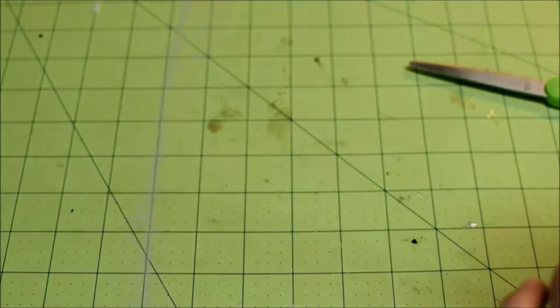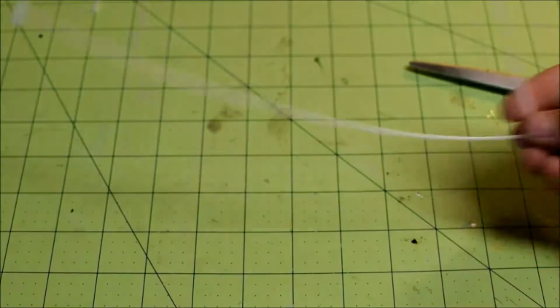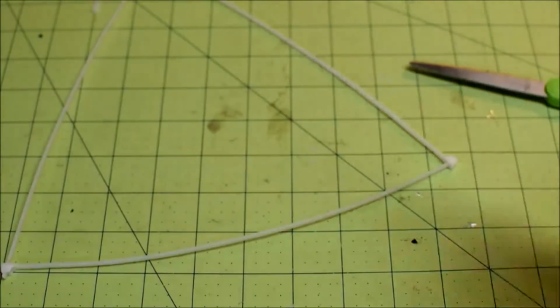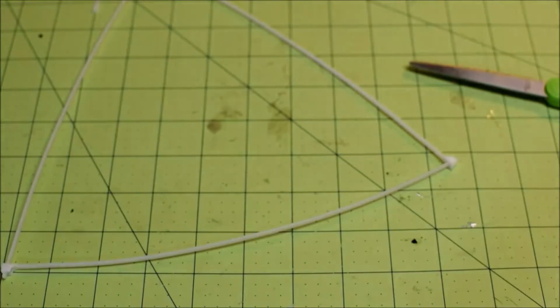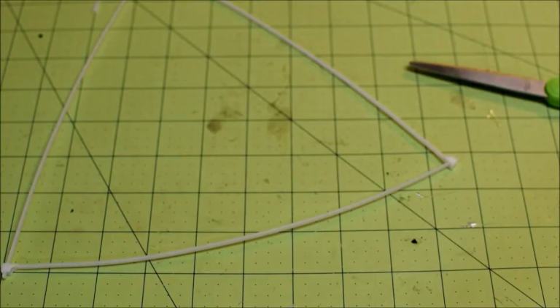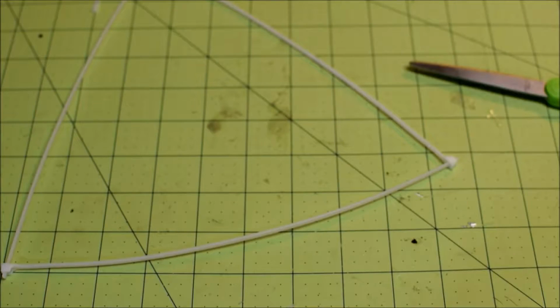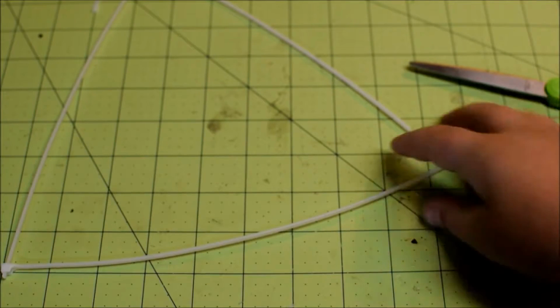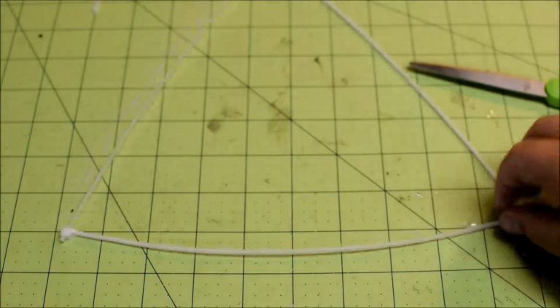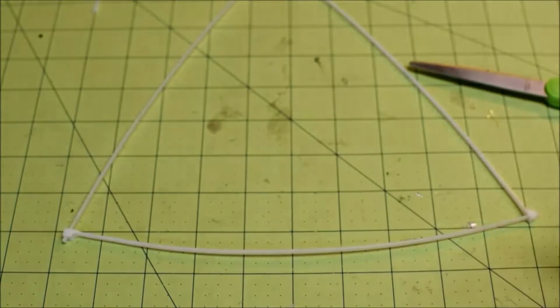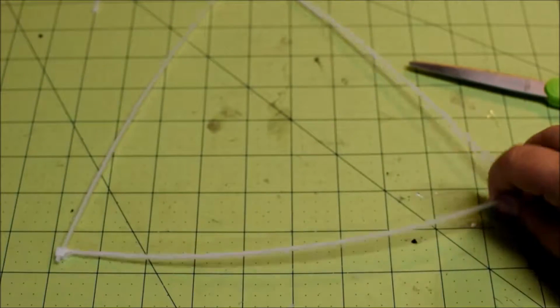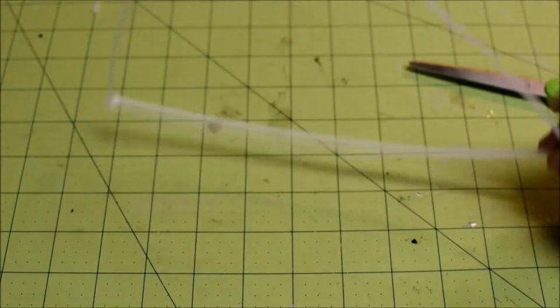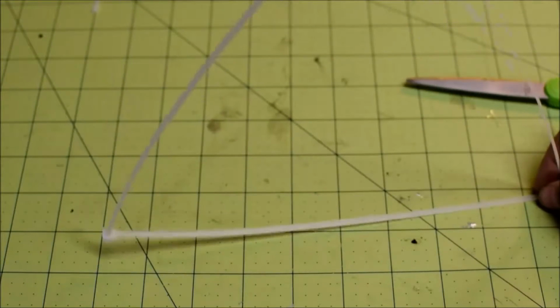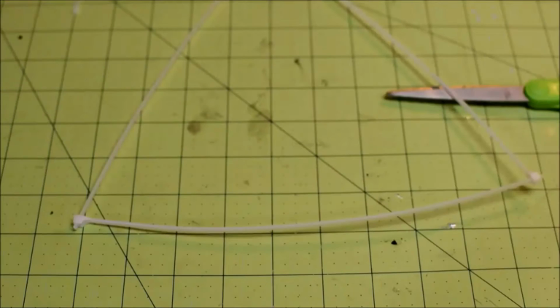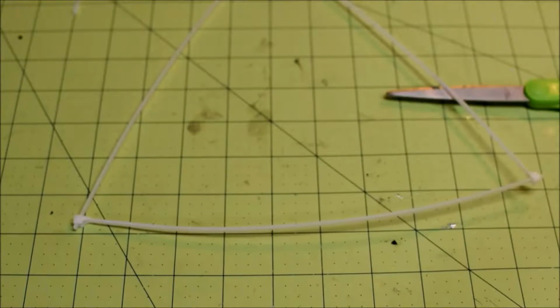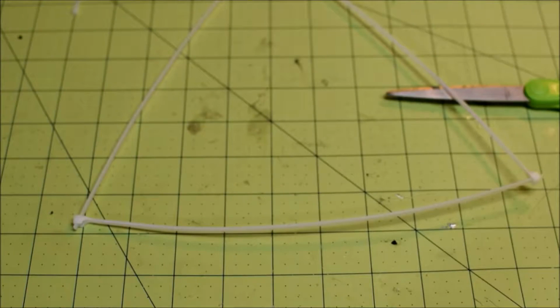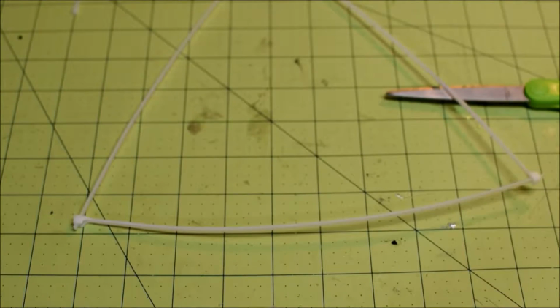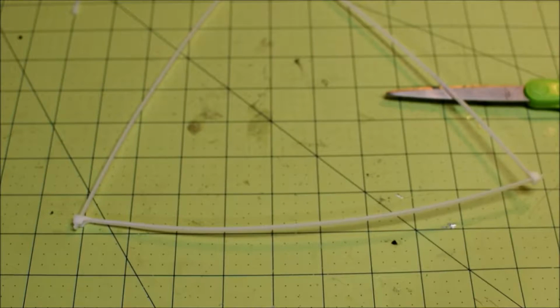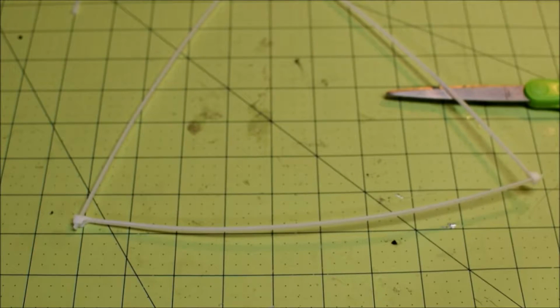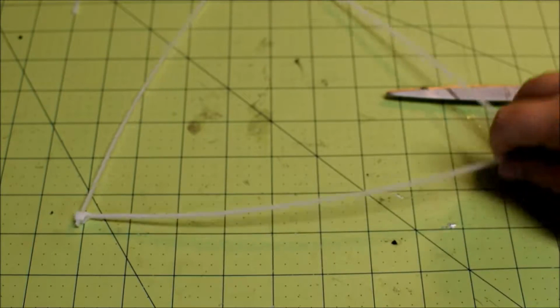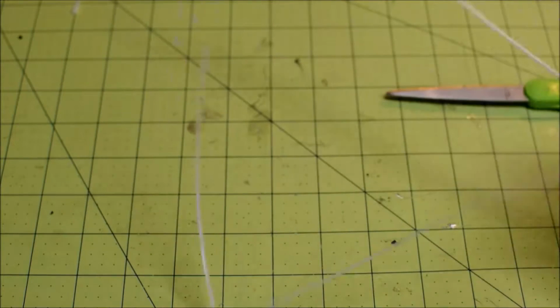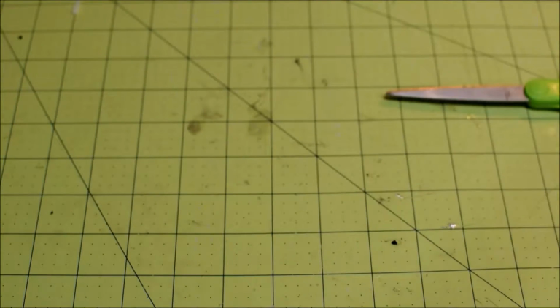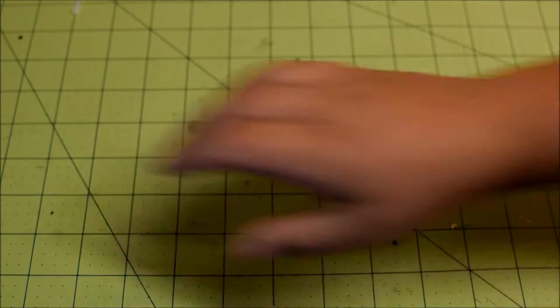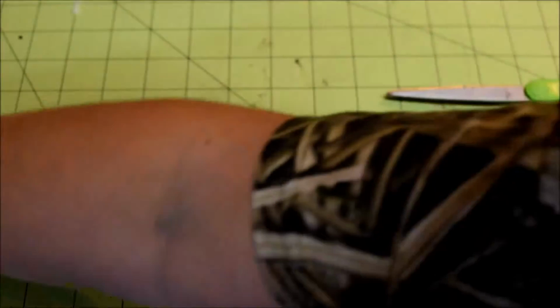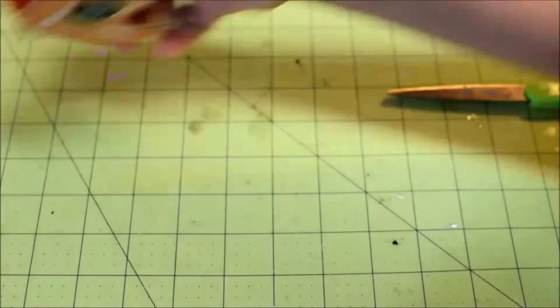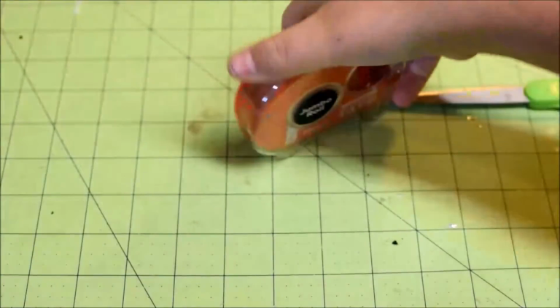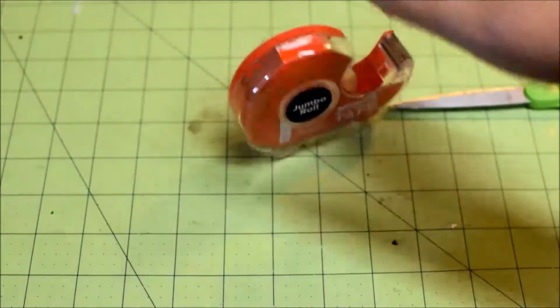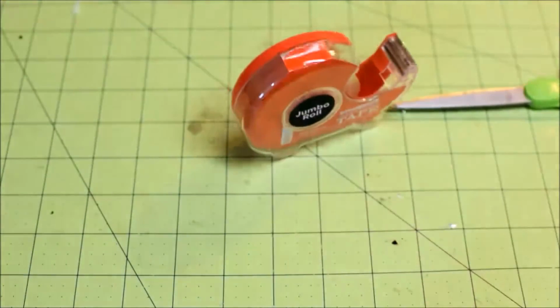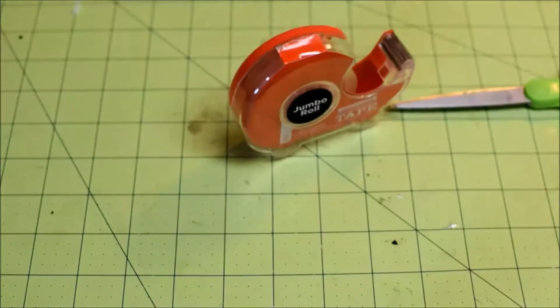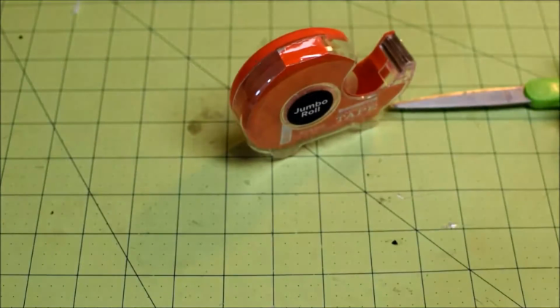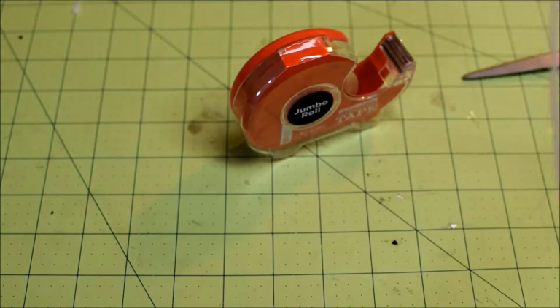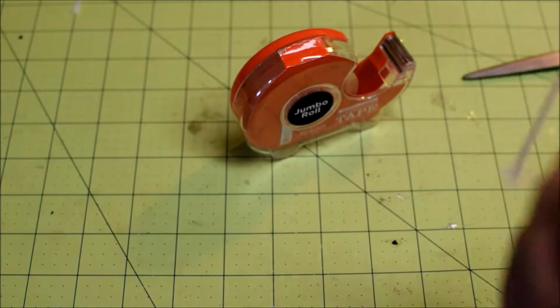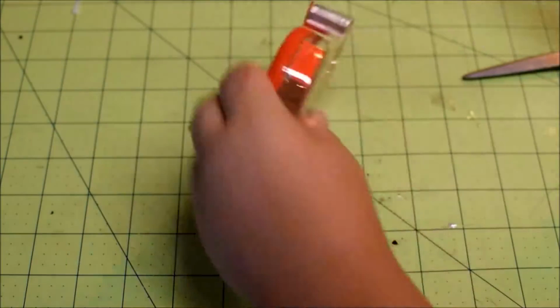And the way to set up these air gates so they stand up is you take a little bit of scotch tape right there.